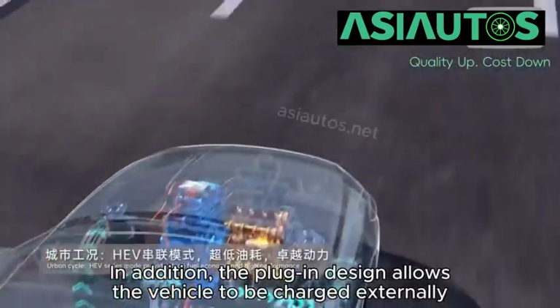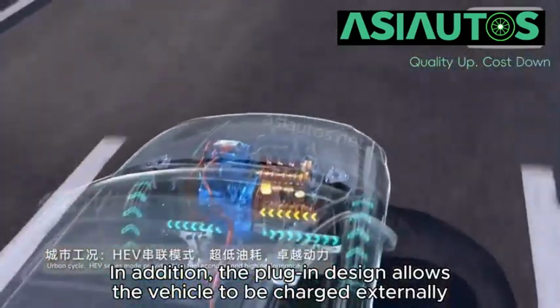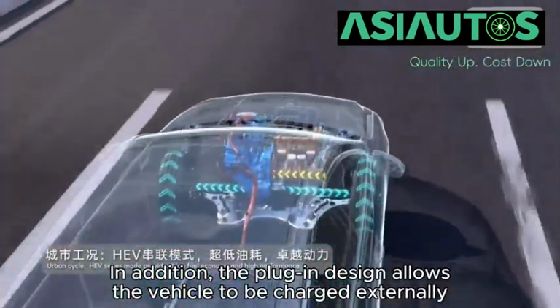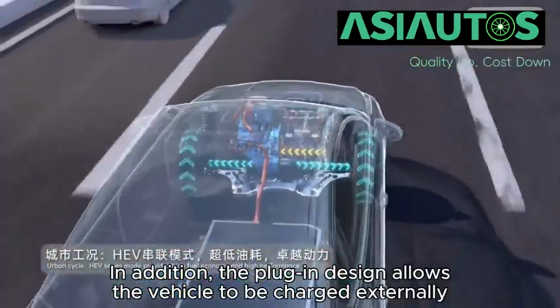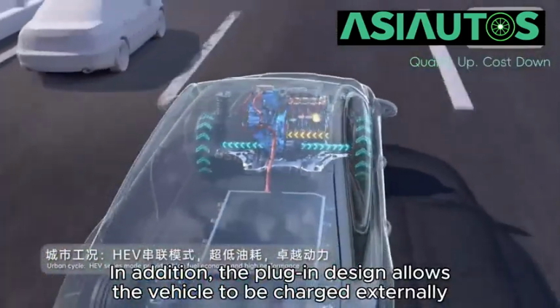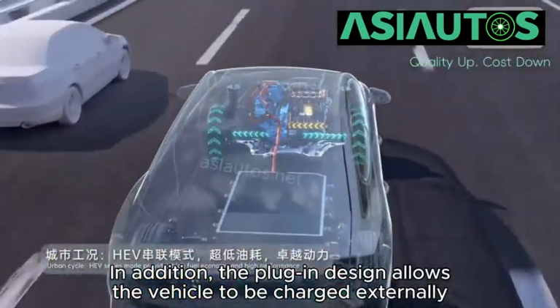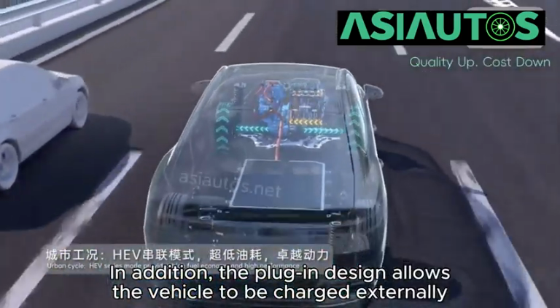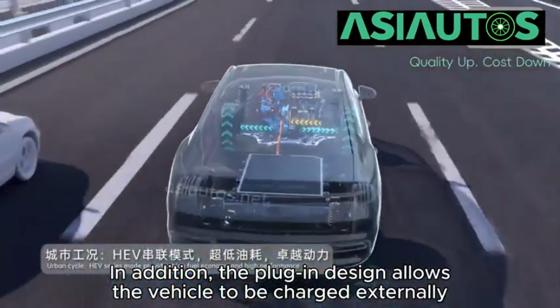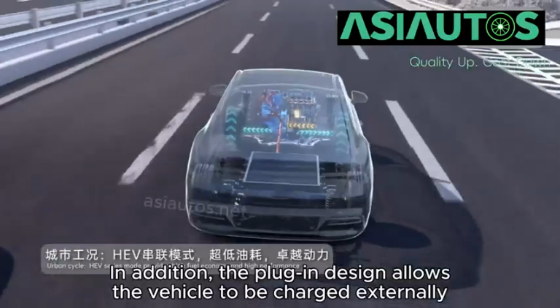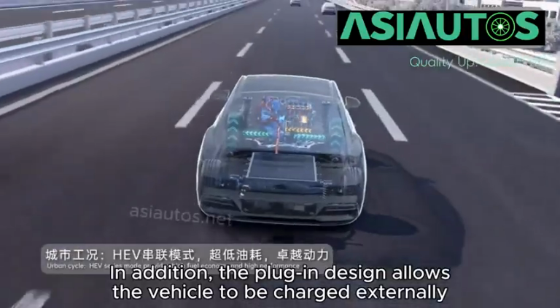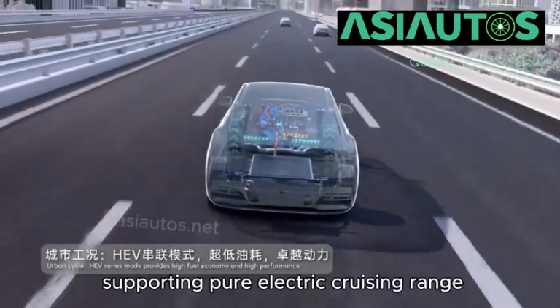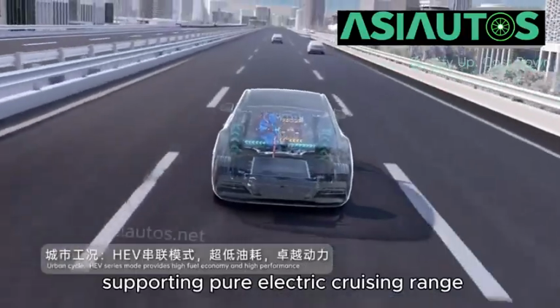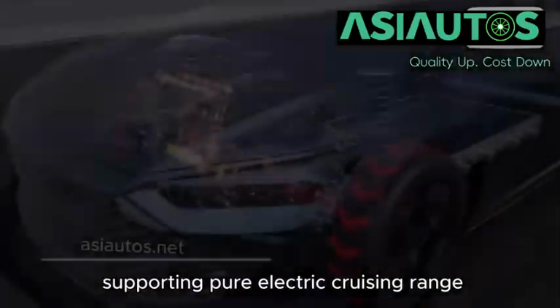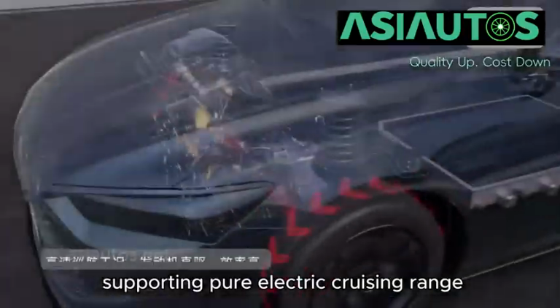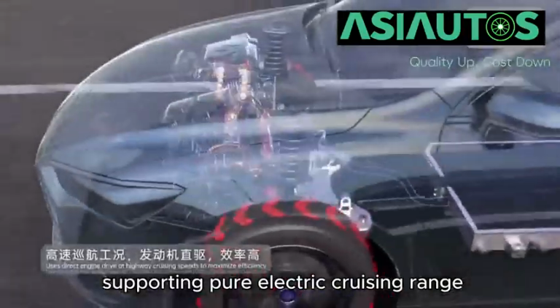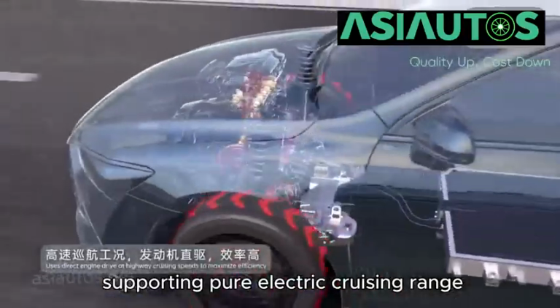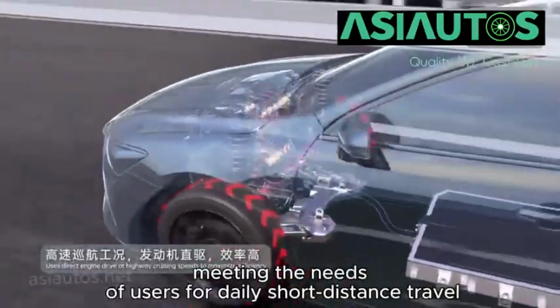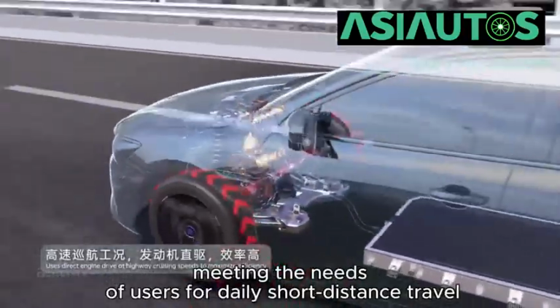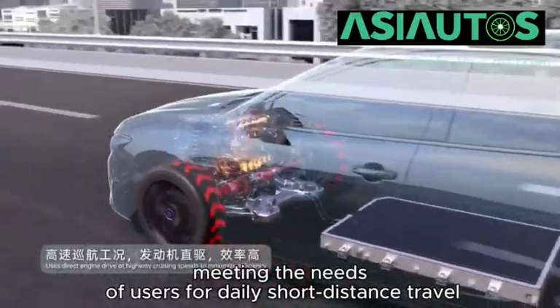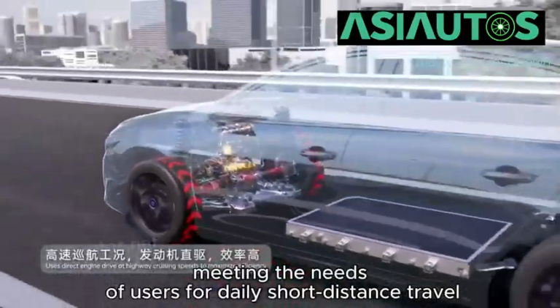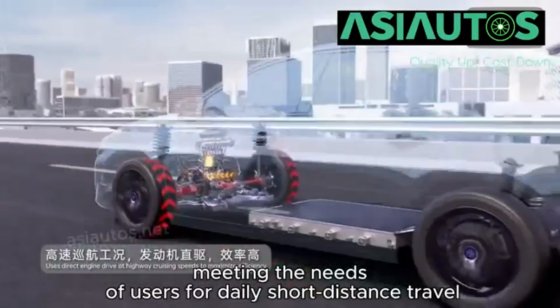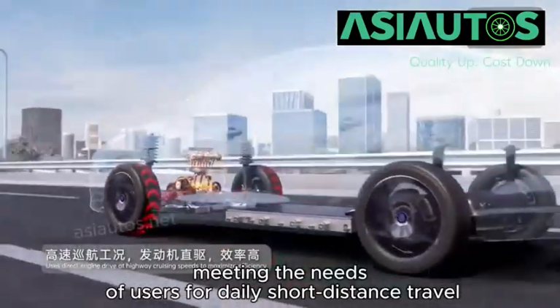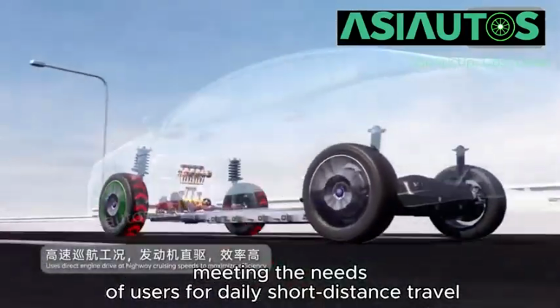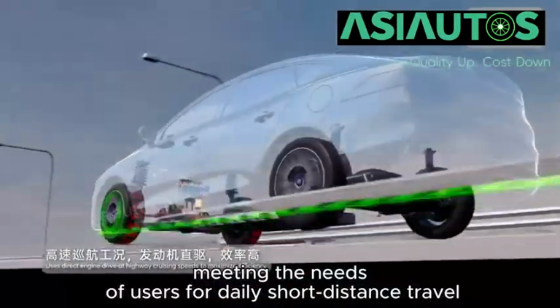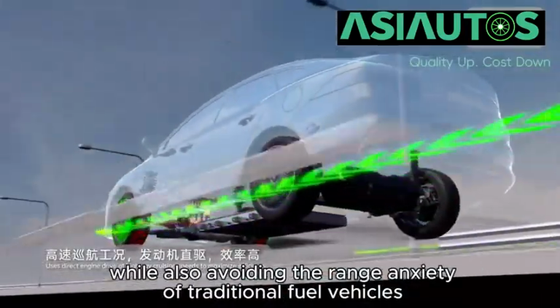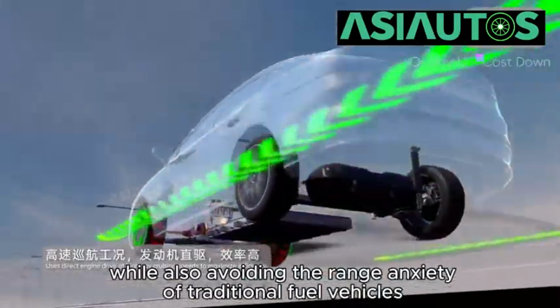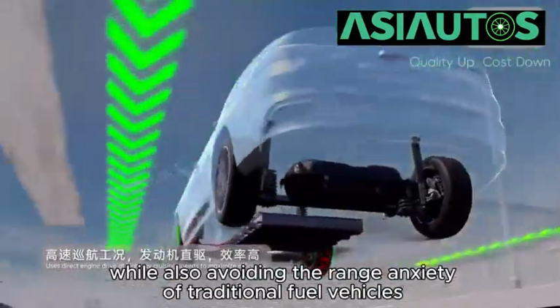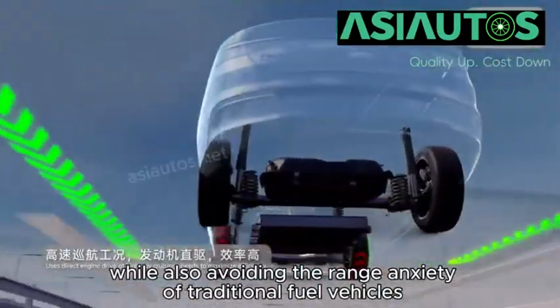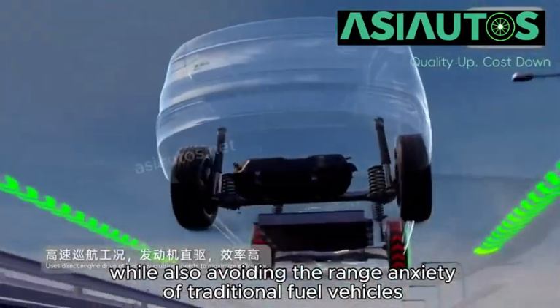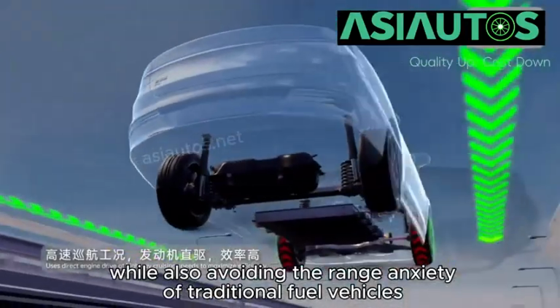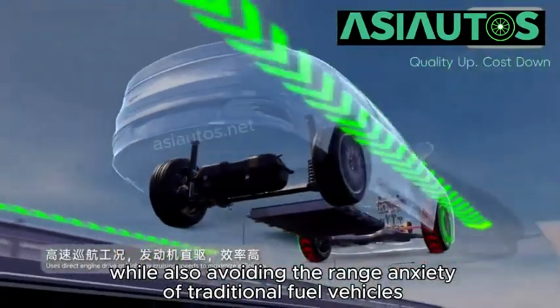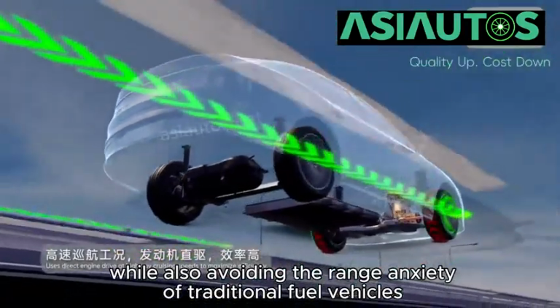In addition, the plug-in design allows the vehicle to be charged externally, supporting pure electric cruising range, meeting the needs of users for daily short-distance travel, while also avoiding the range anxiety of traditional fuel vehicles.